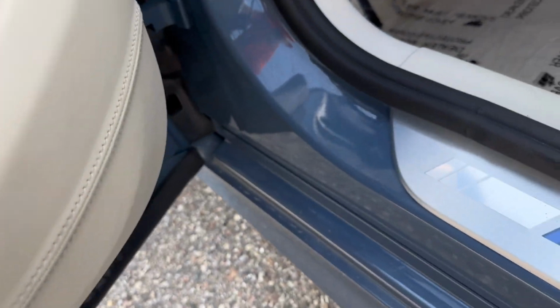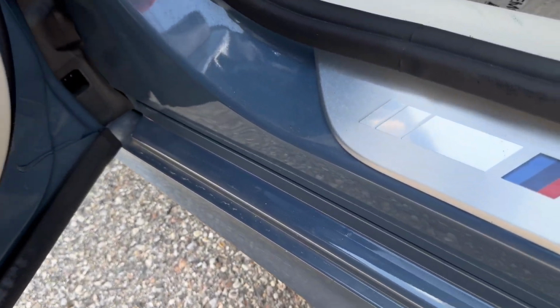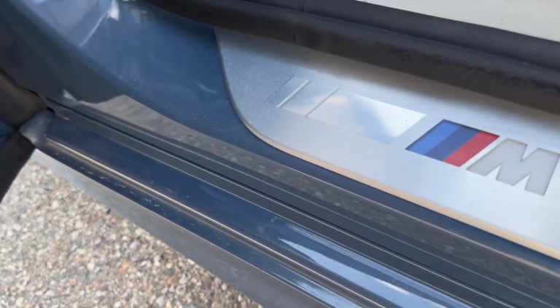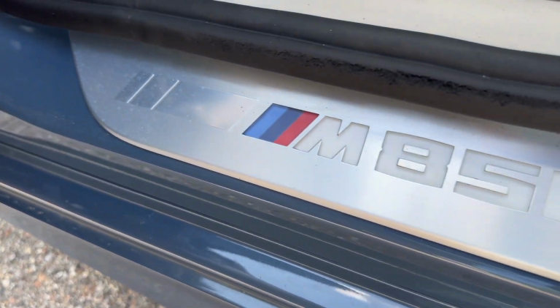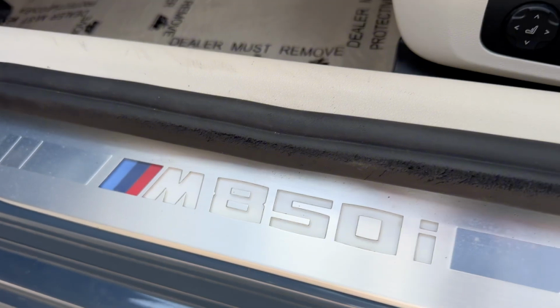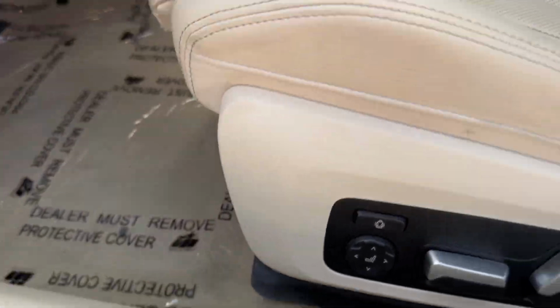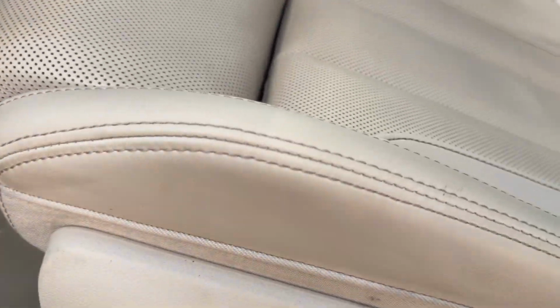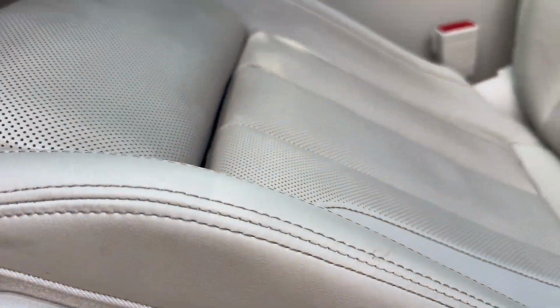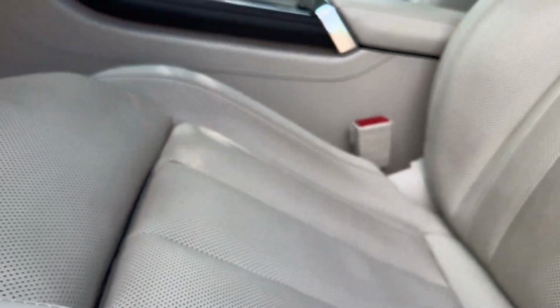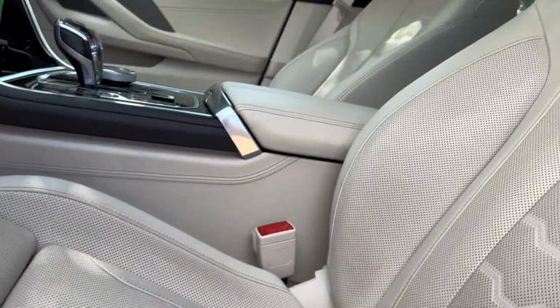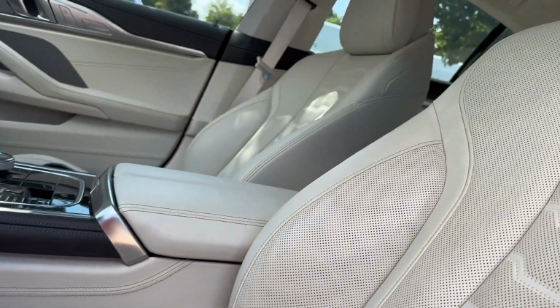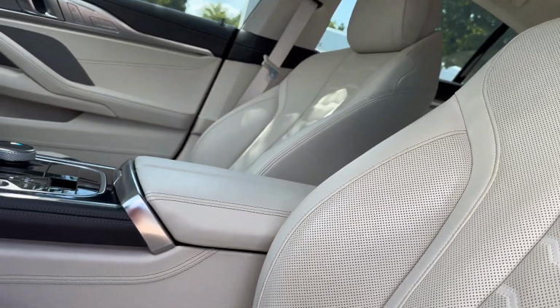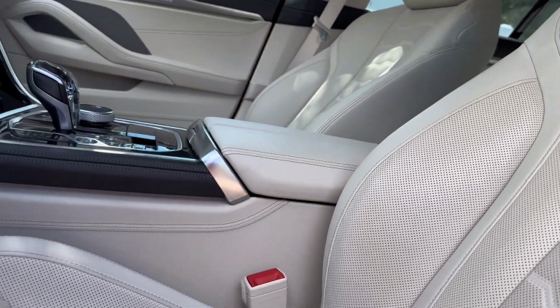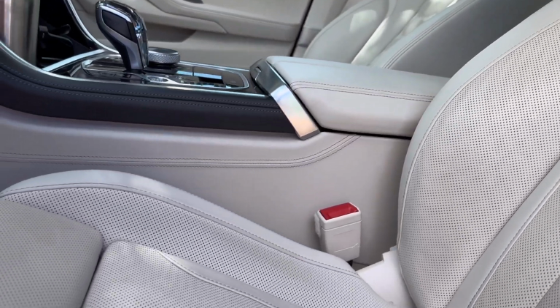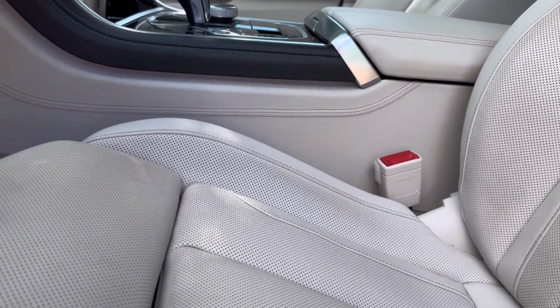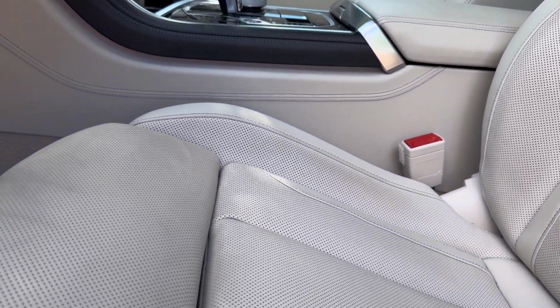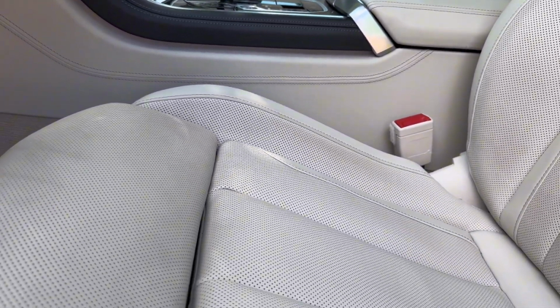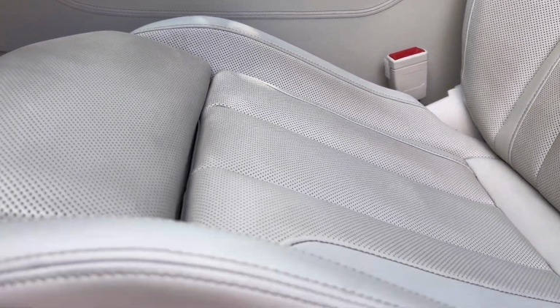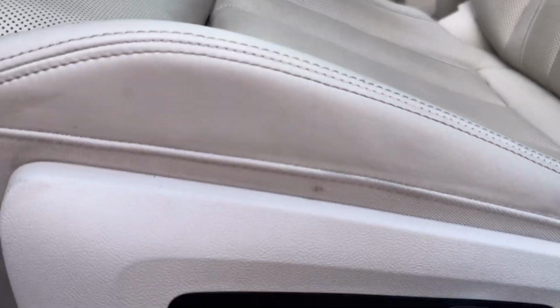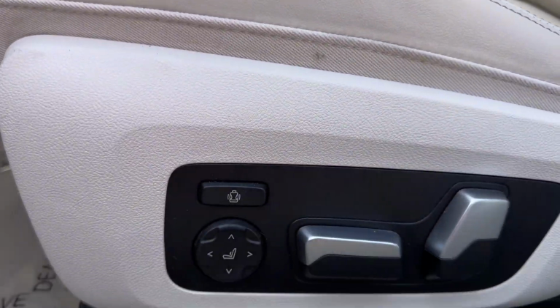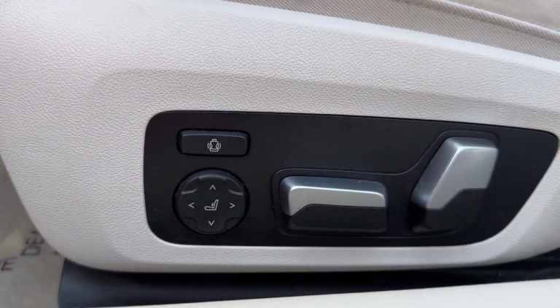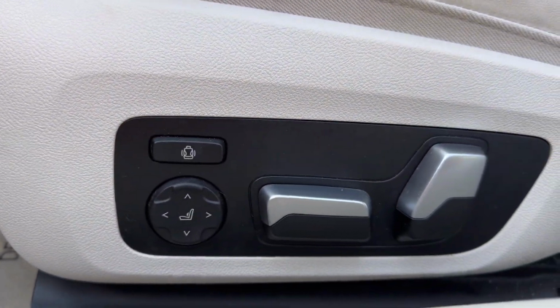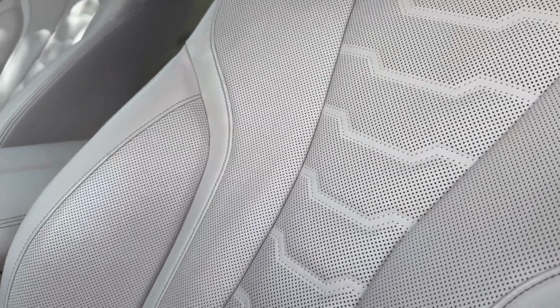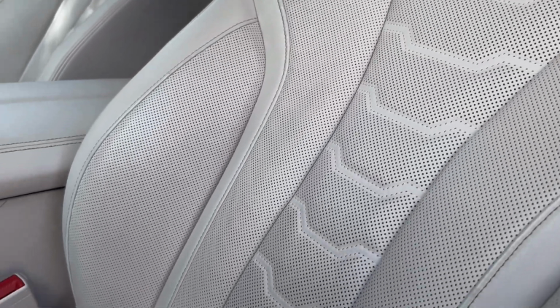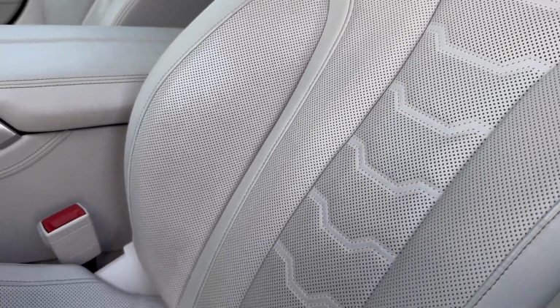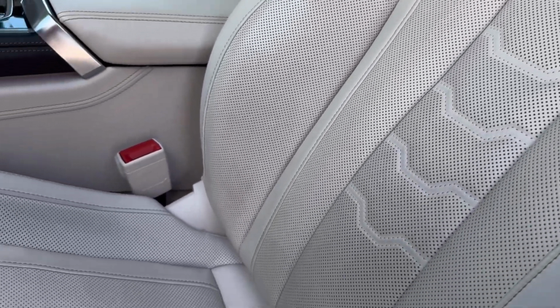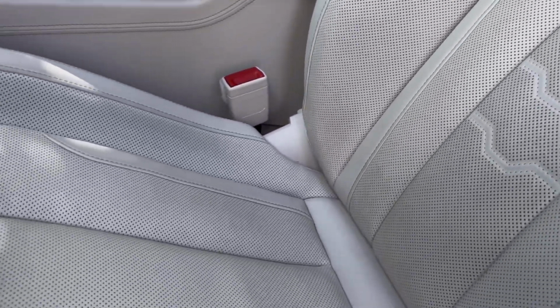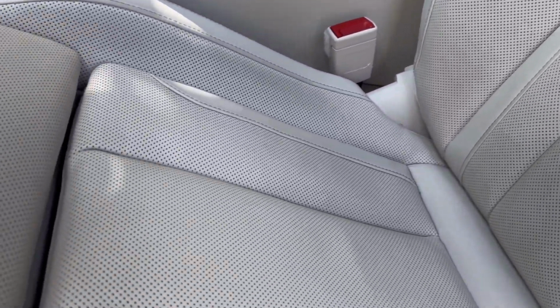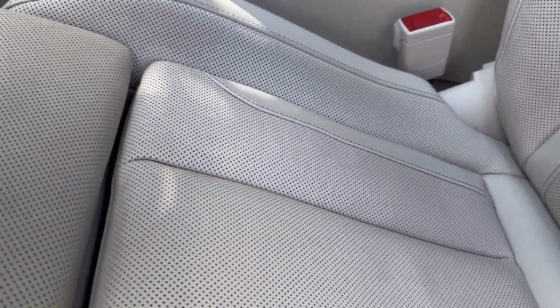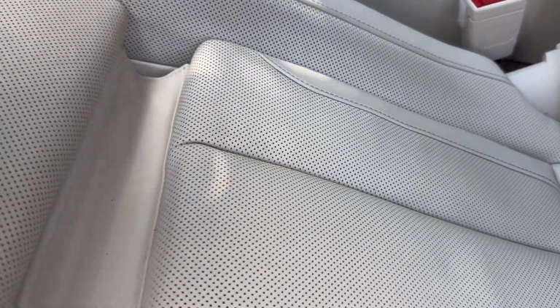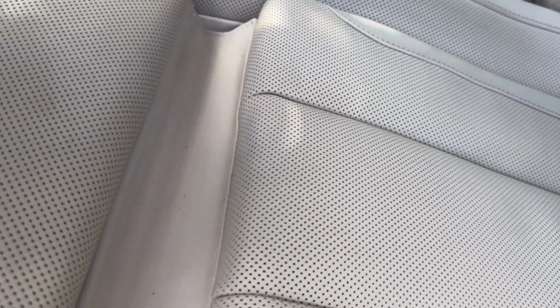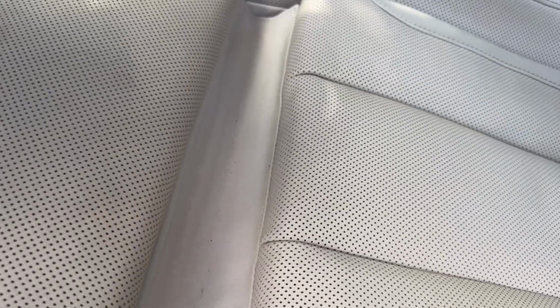You've got M850i on your door sills, and as far as your seats go, these will be made of merino leather and you'll have 16-way power adjusting. These seats are super comfortable, and you even get your own manual thigh extension.